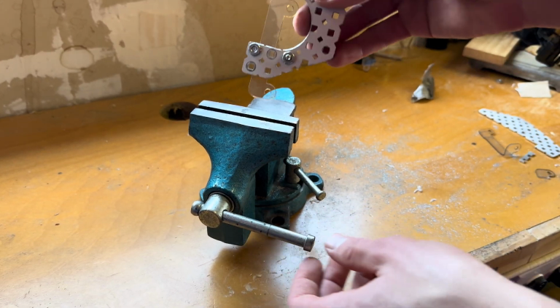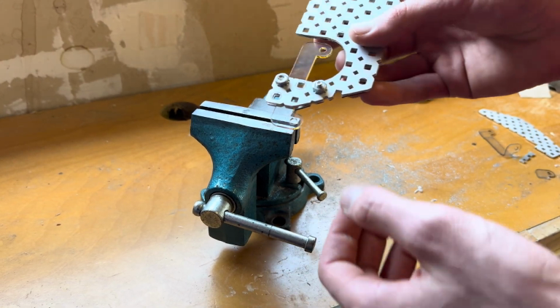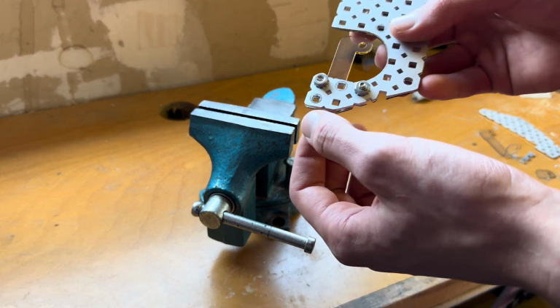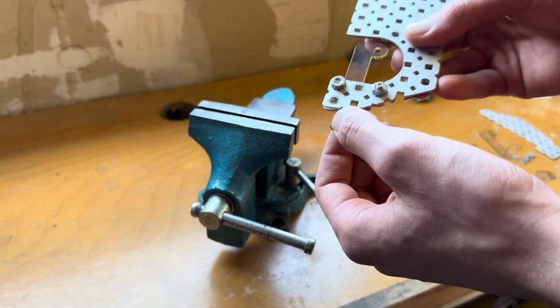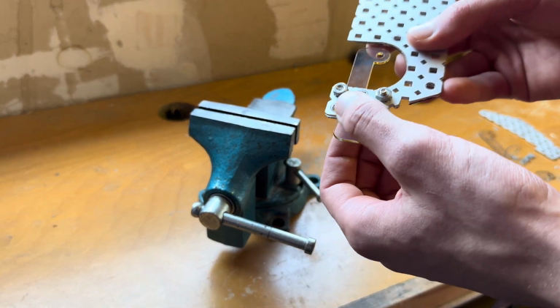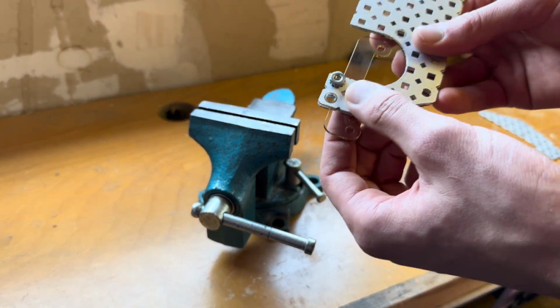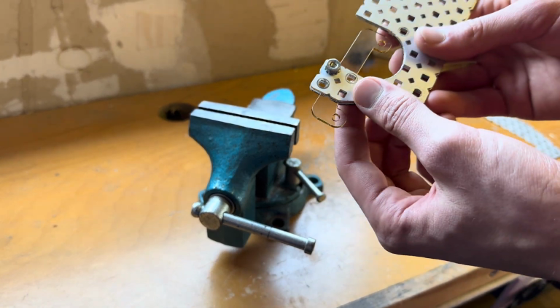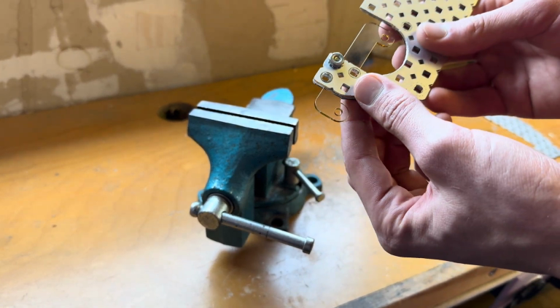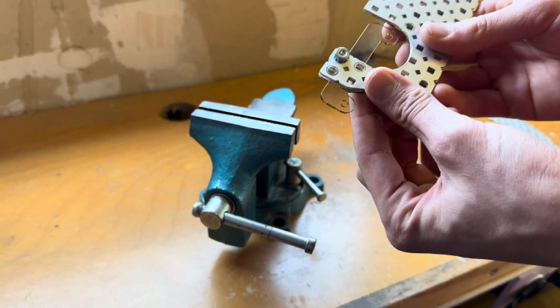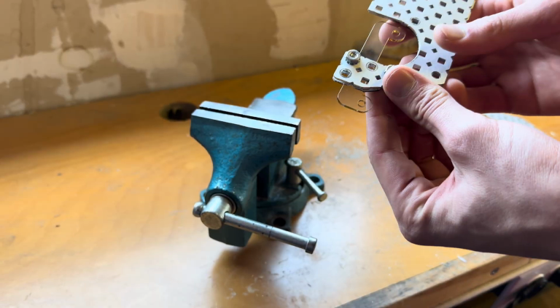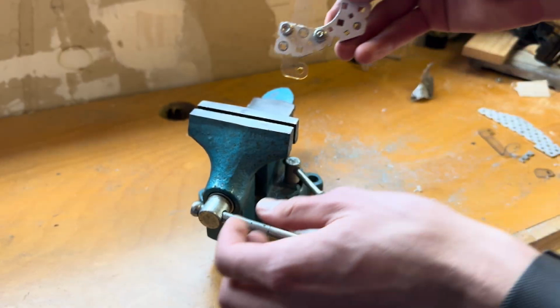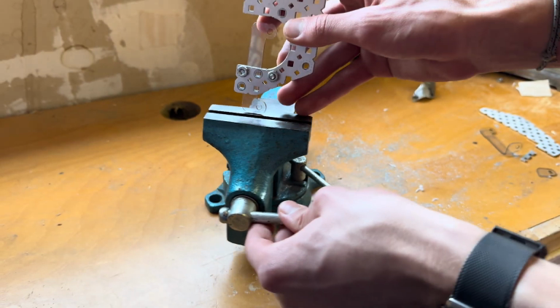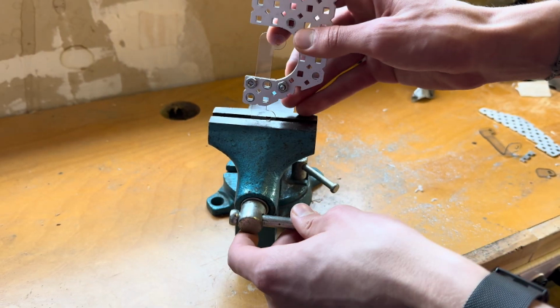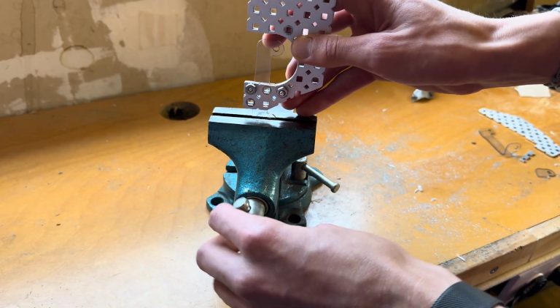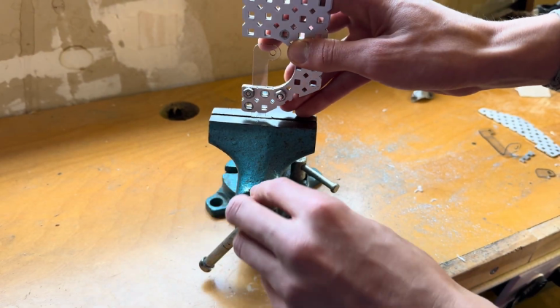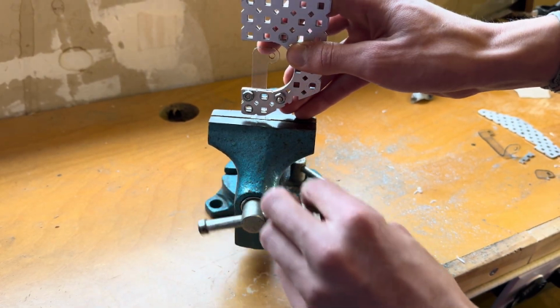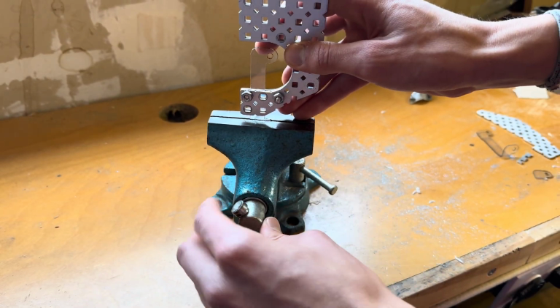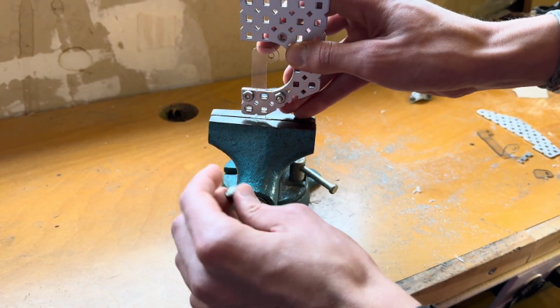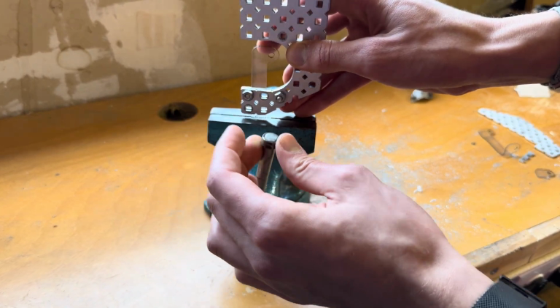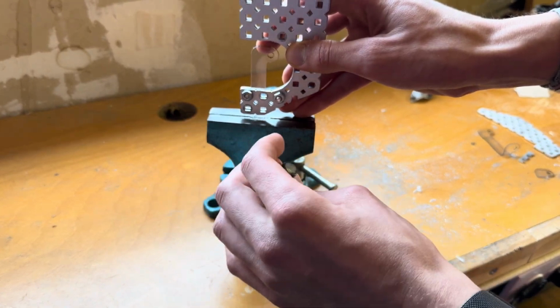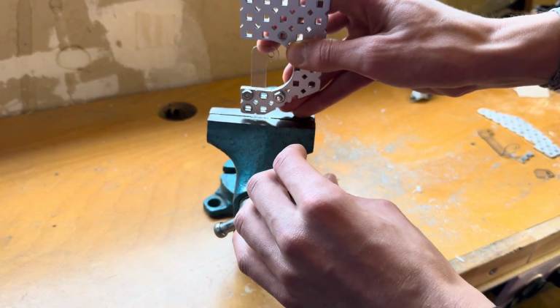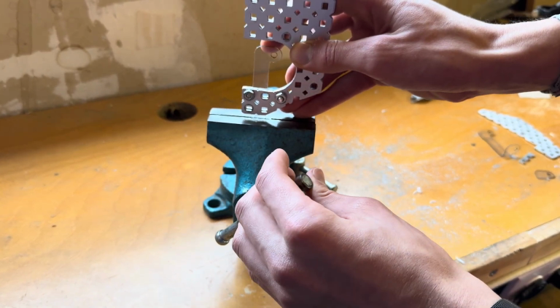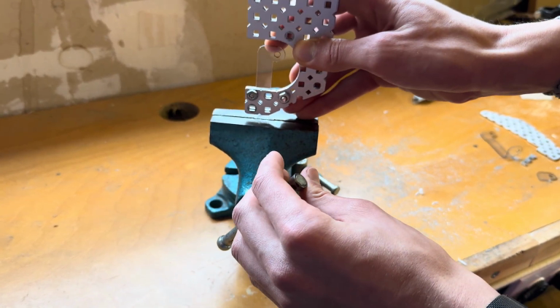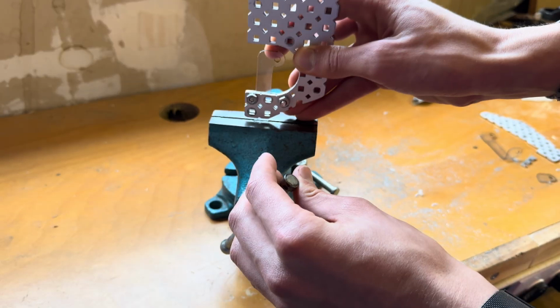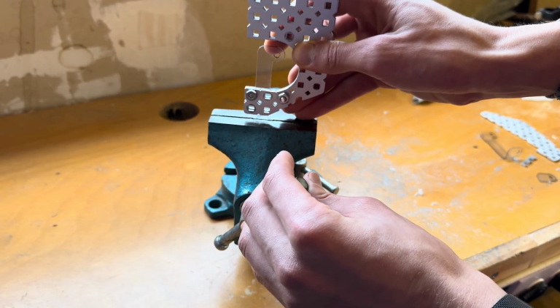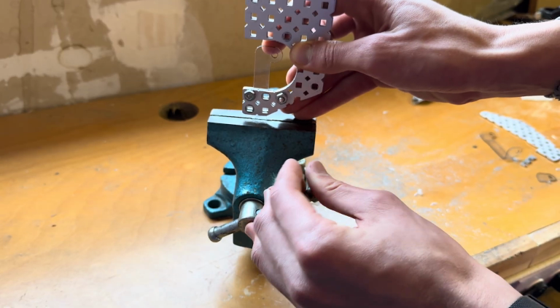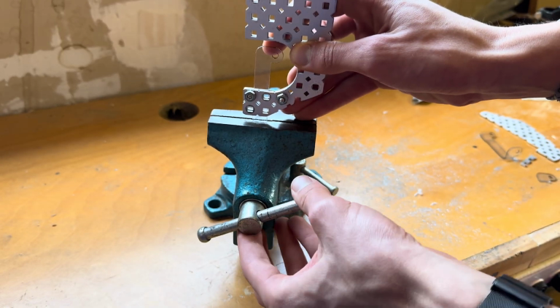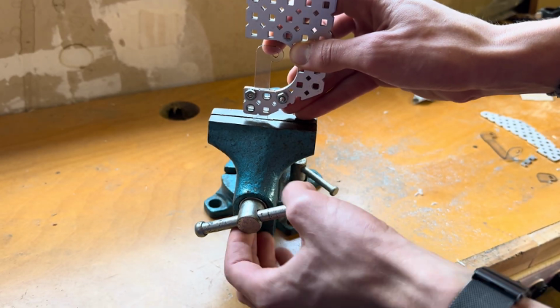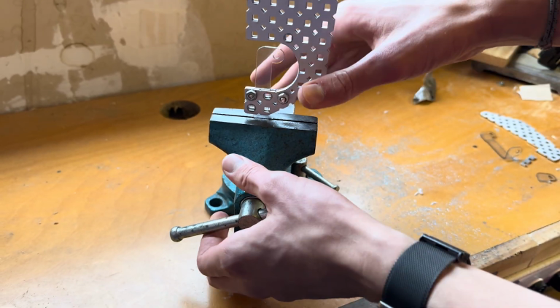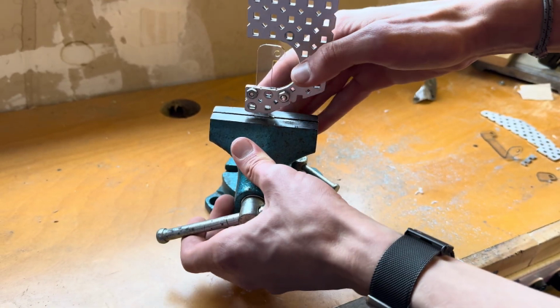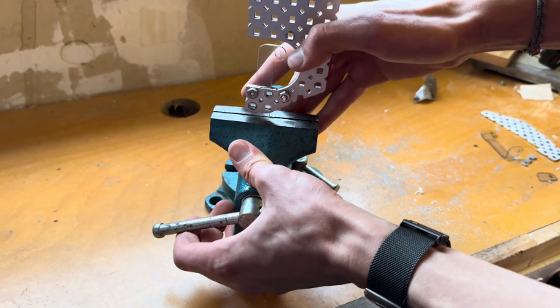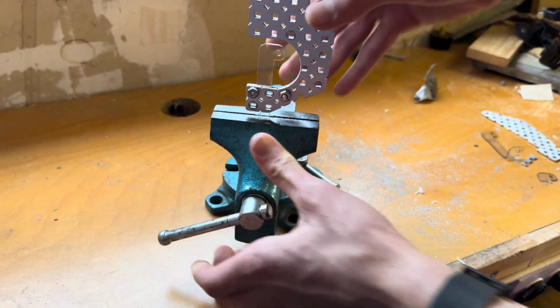Essentially you just want to have your part clamped on each side of the bend and then apply heat as precisely as possible with a heat gun.